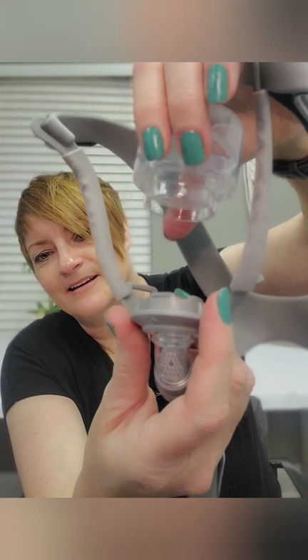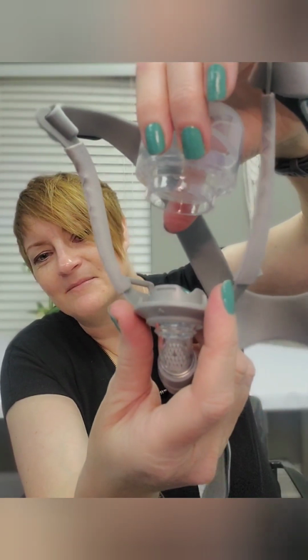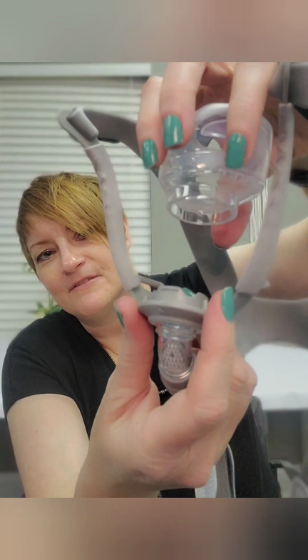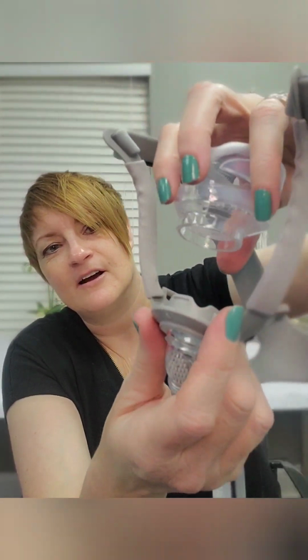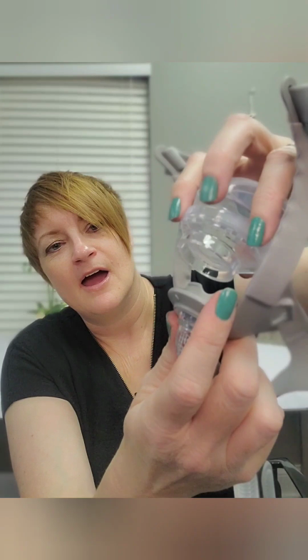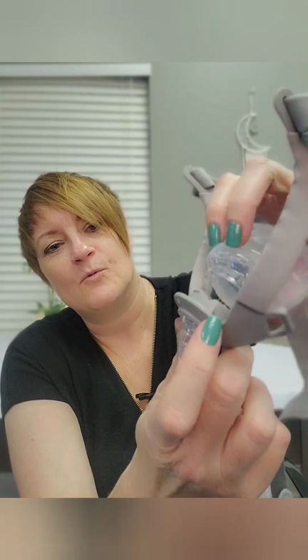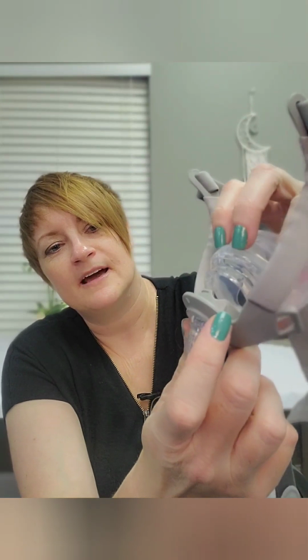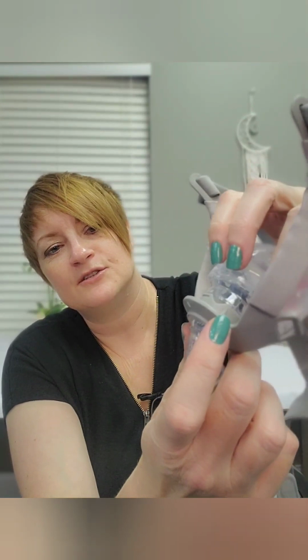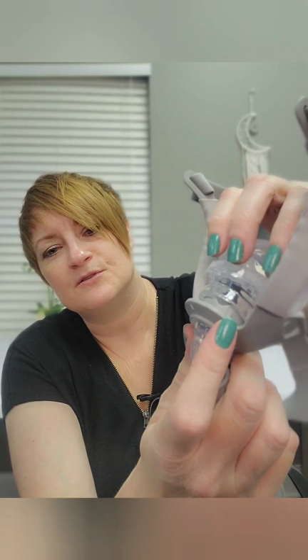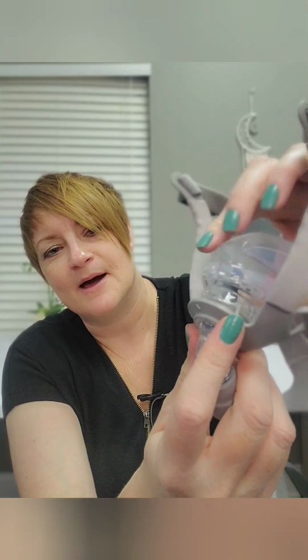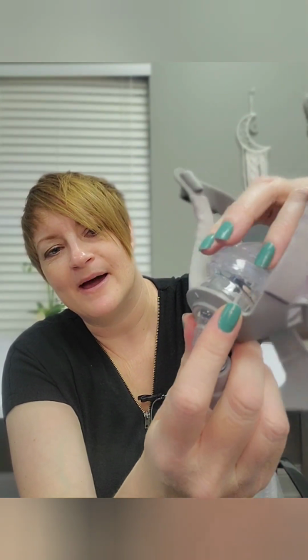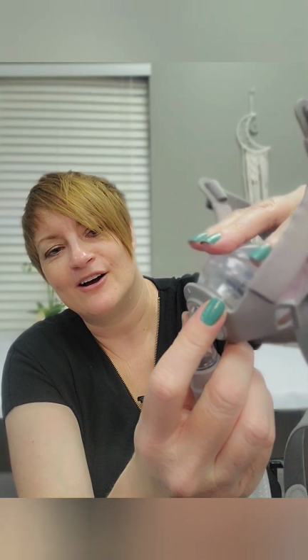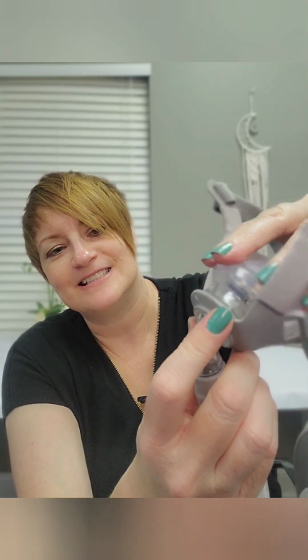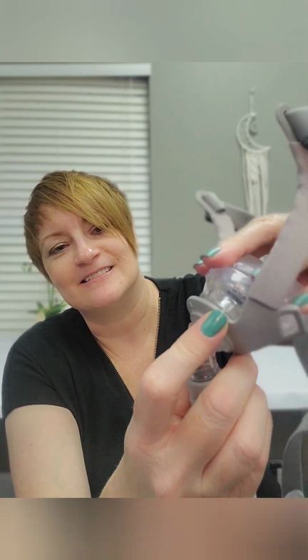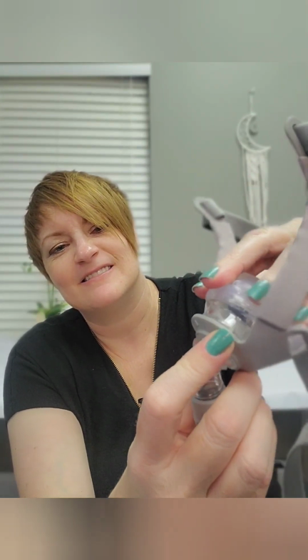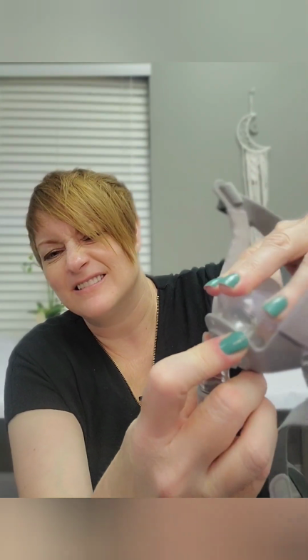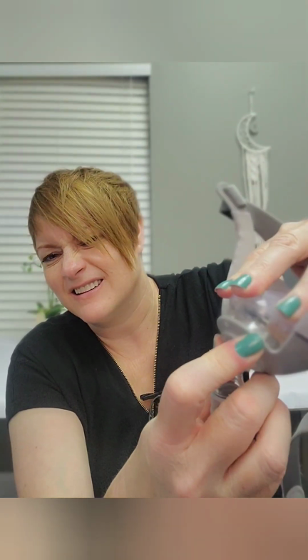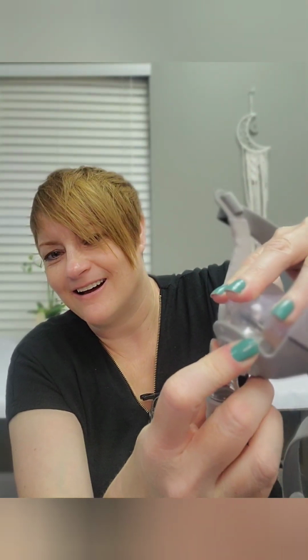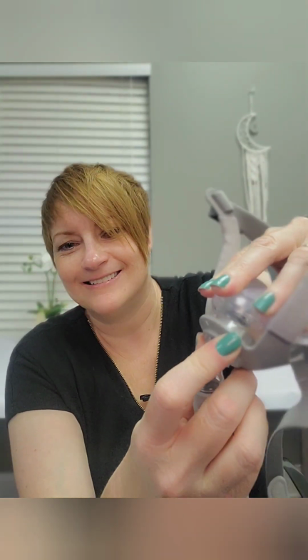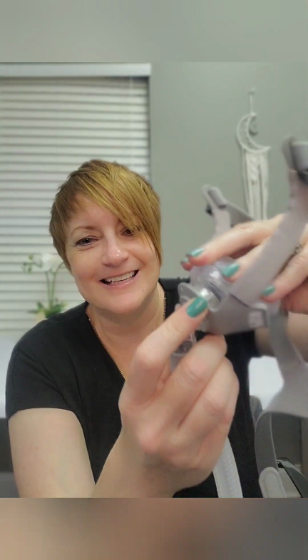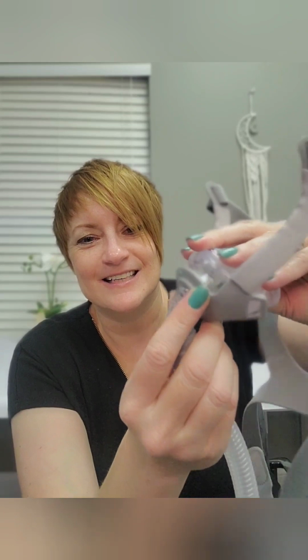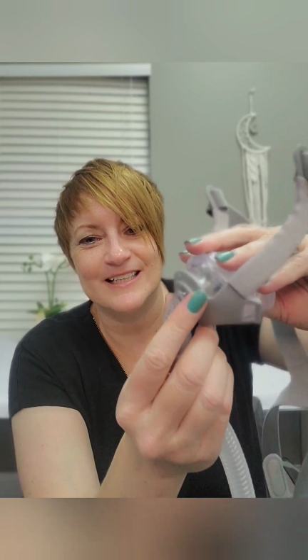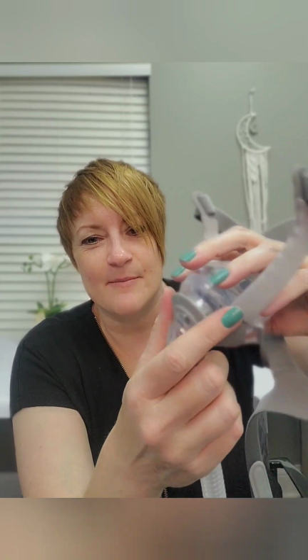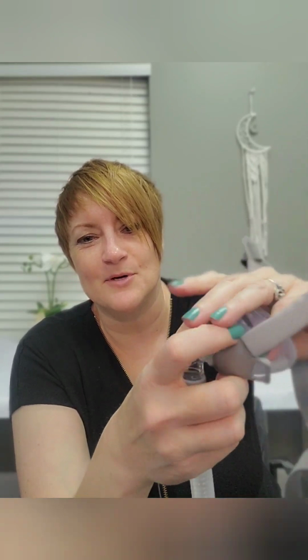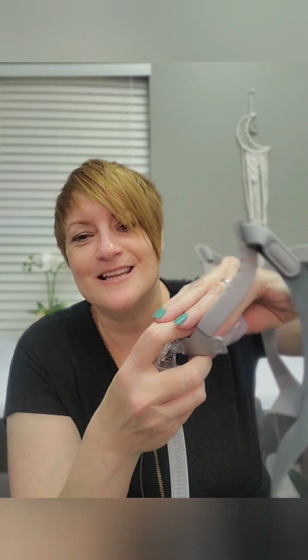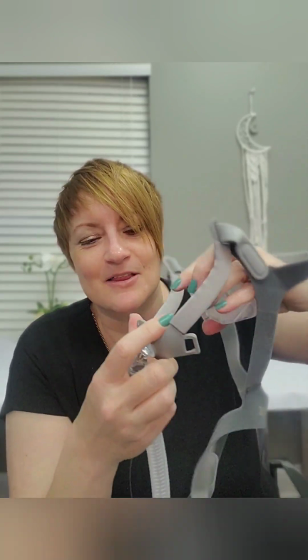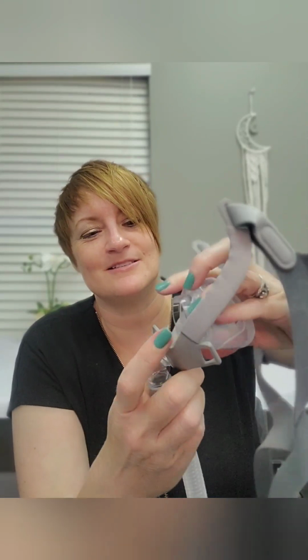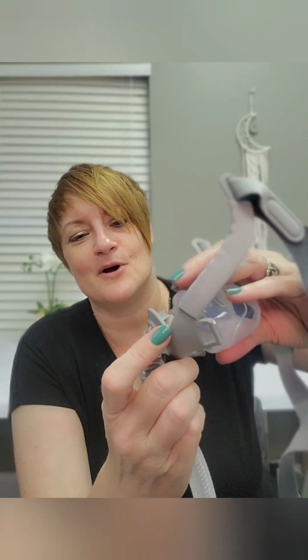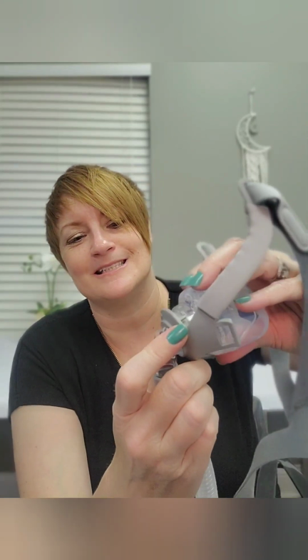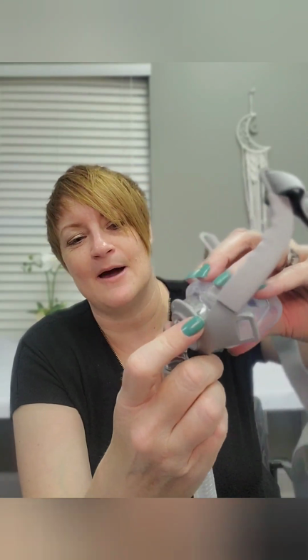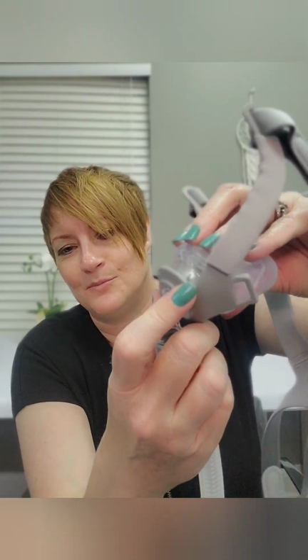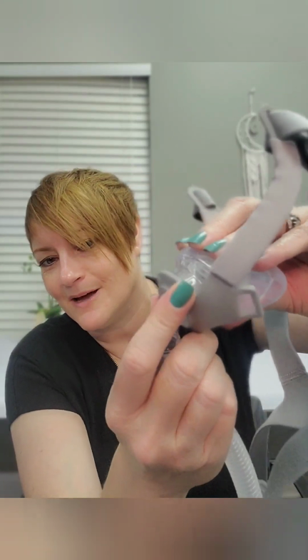One thing I noticed when you snap it back on — listen to that. A nice, satisfying snap. Almost none of the masks on the market snap when you put them together, but with this one you know it's together.